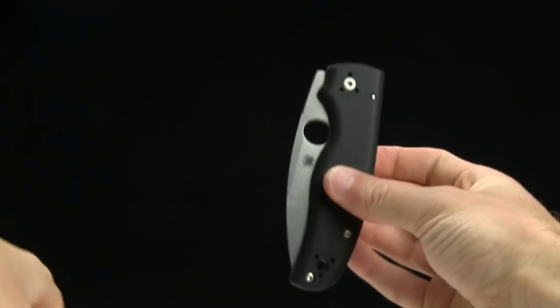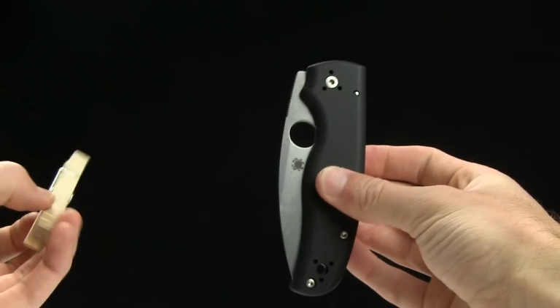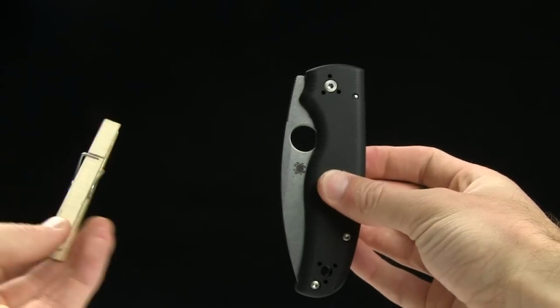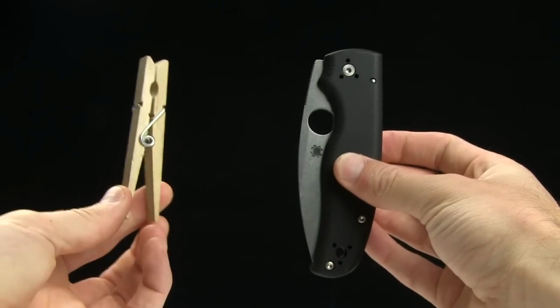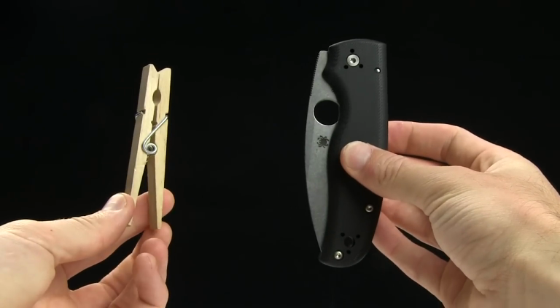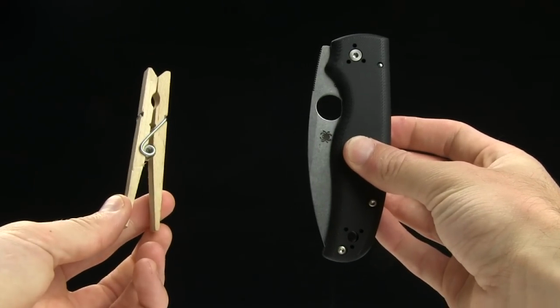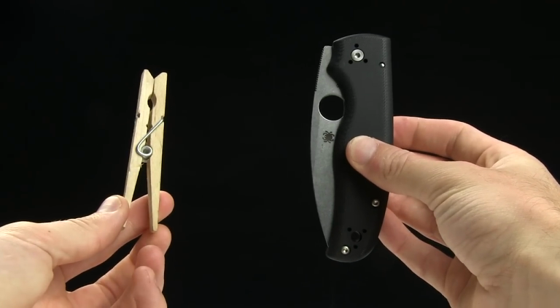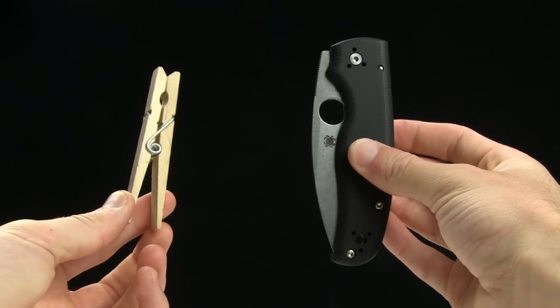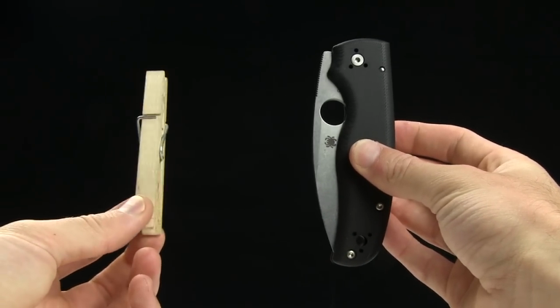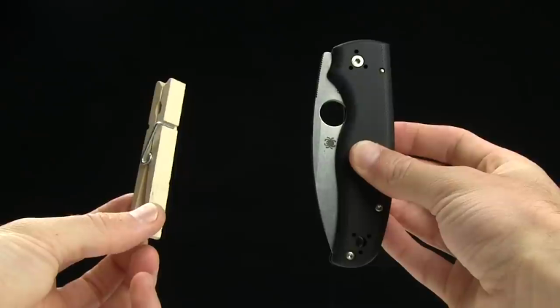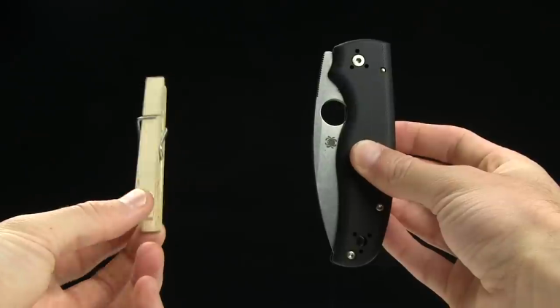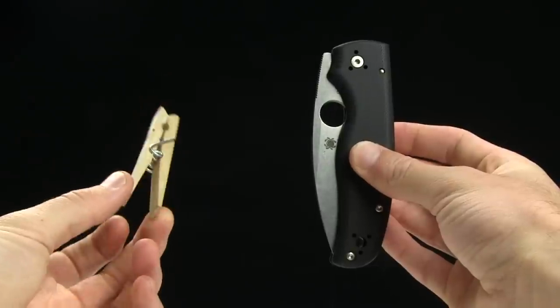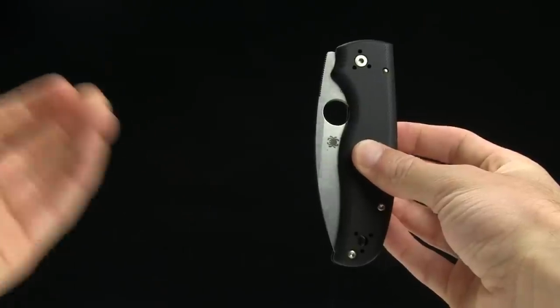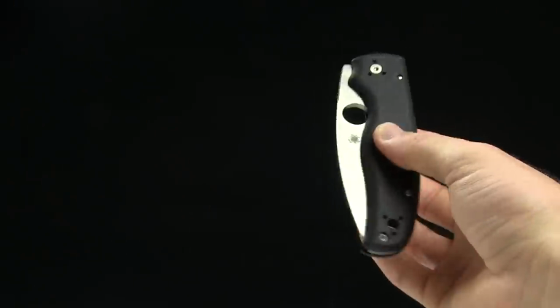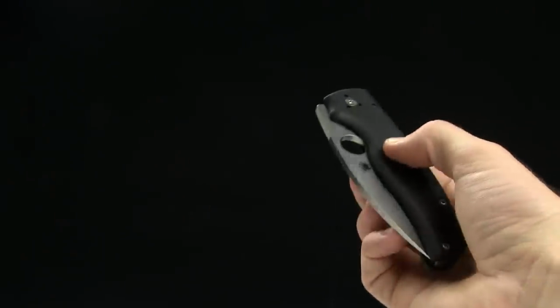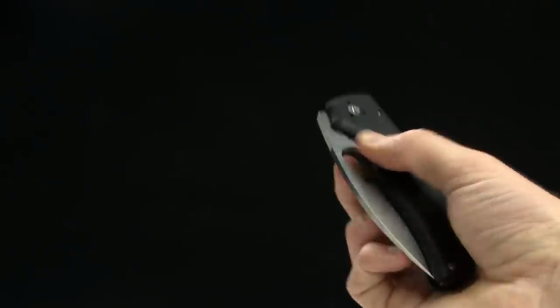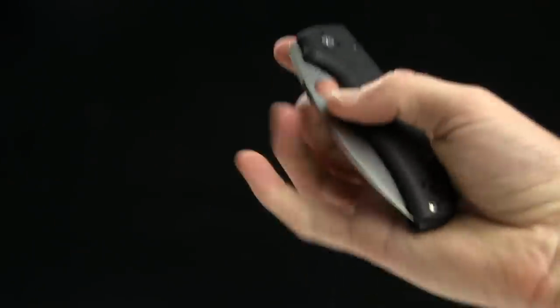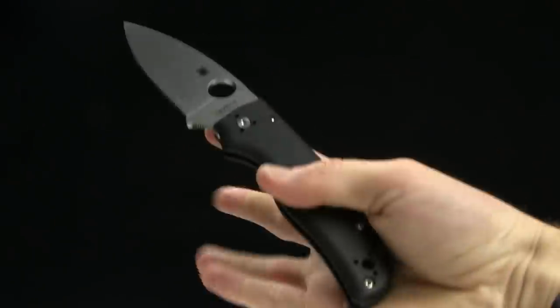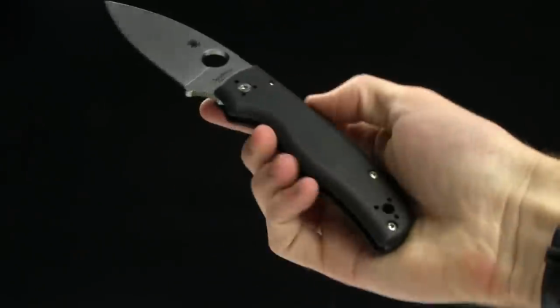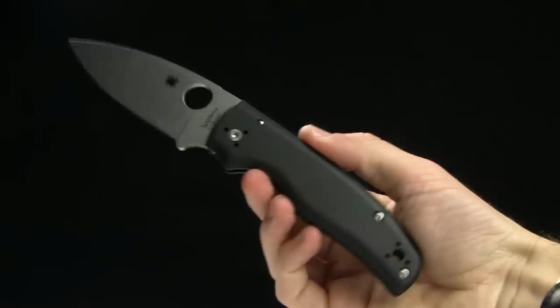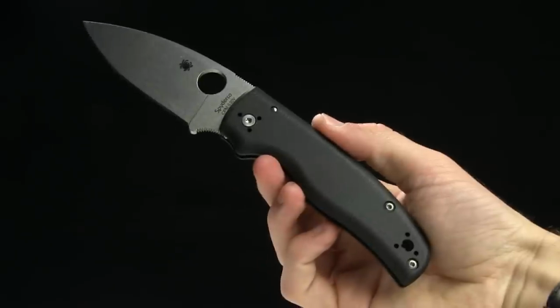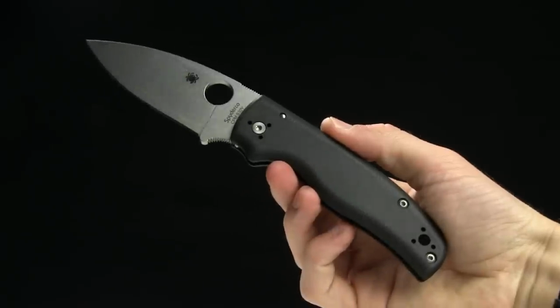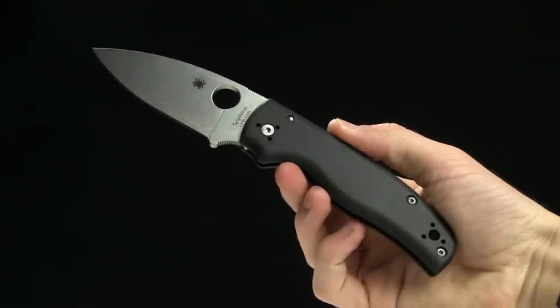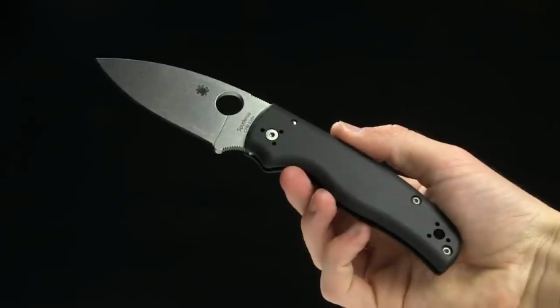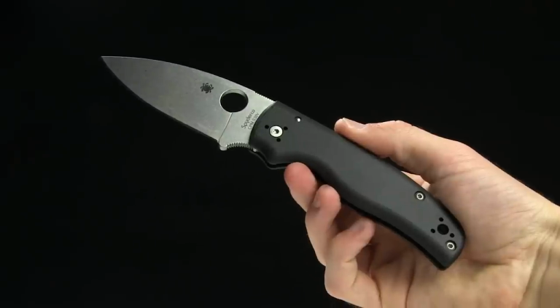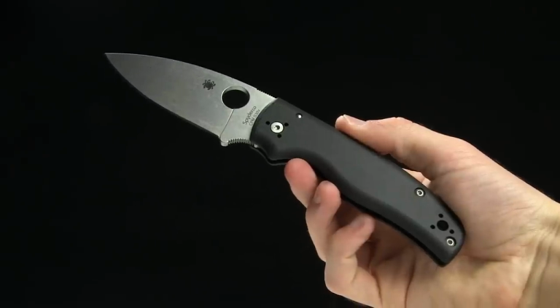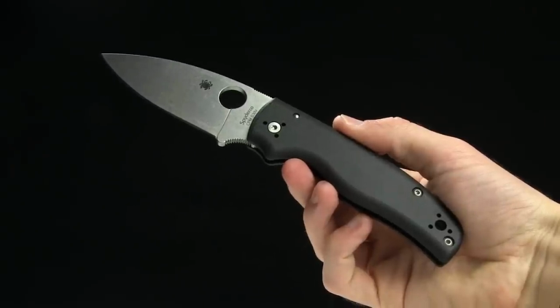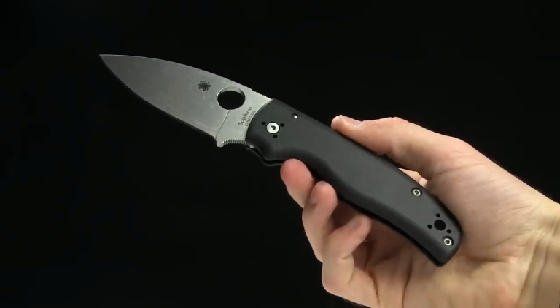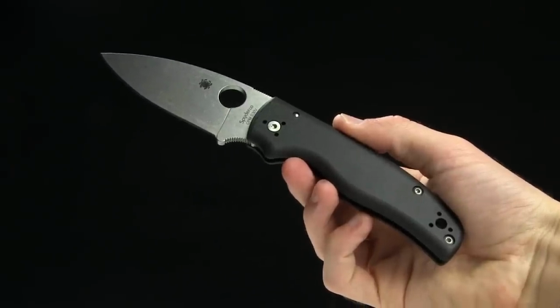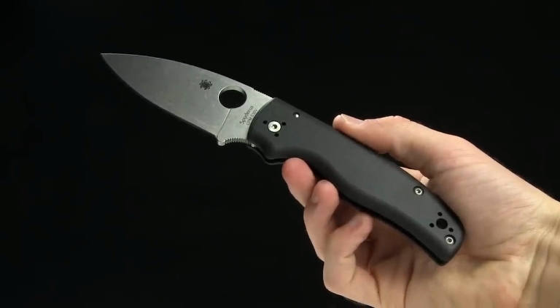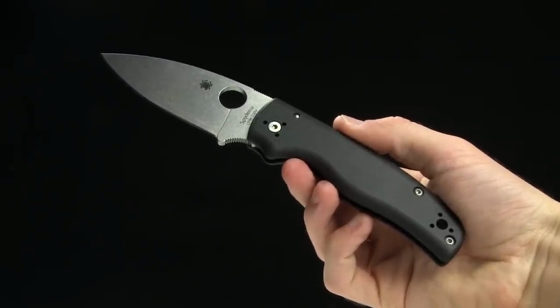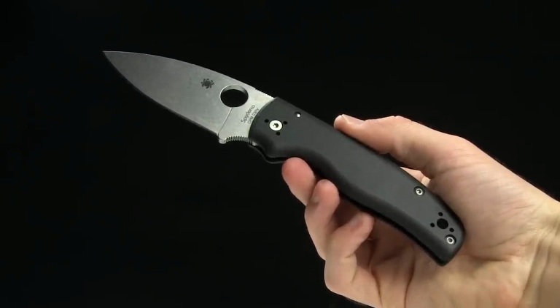And here's your tactical clothespin size comparison for you guys. Anyway, go ahead and buy this knife on our website, BladeHQ.com. It's the Spyderco Shaman — get it now.